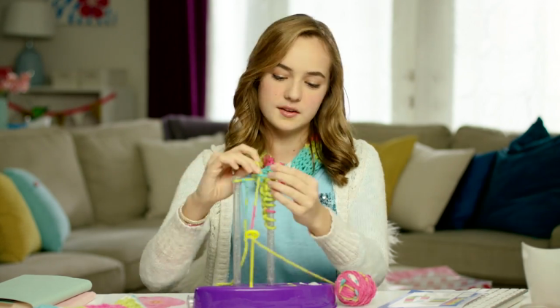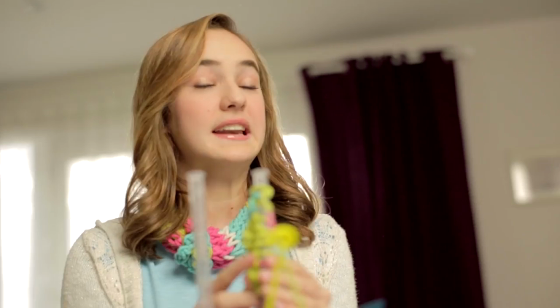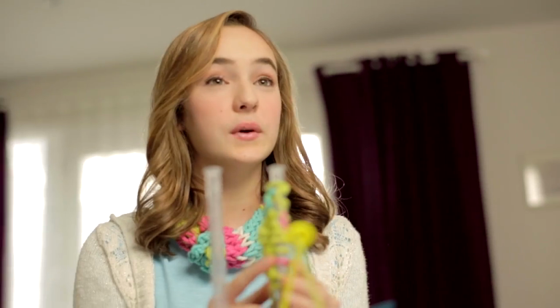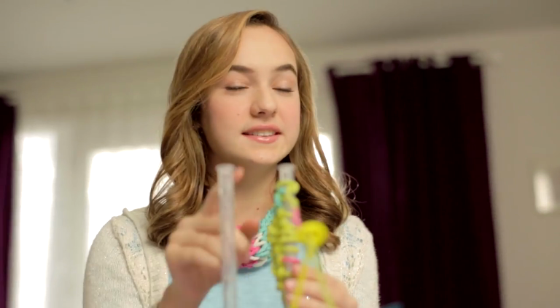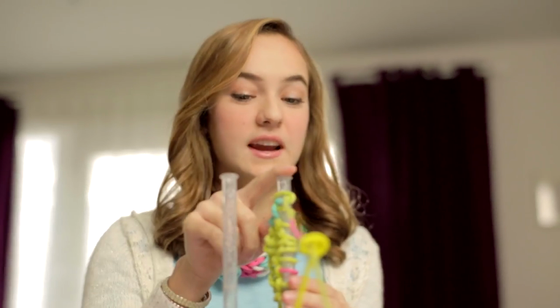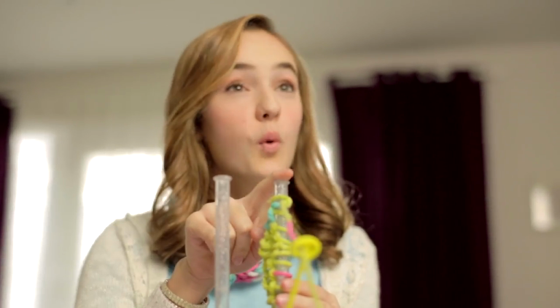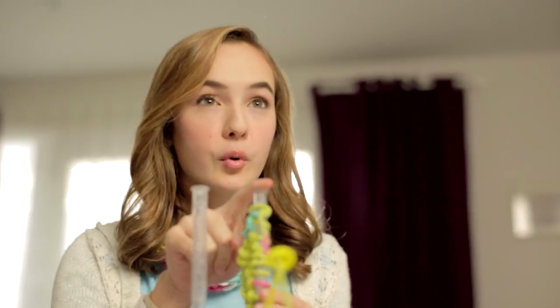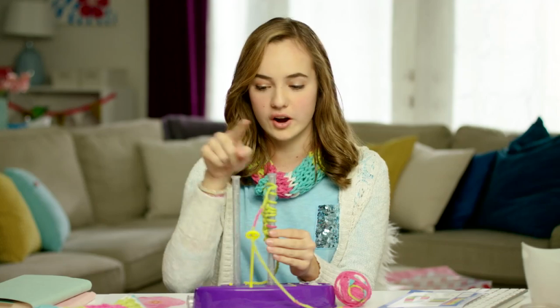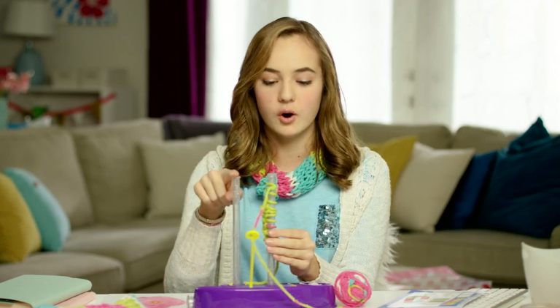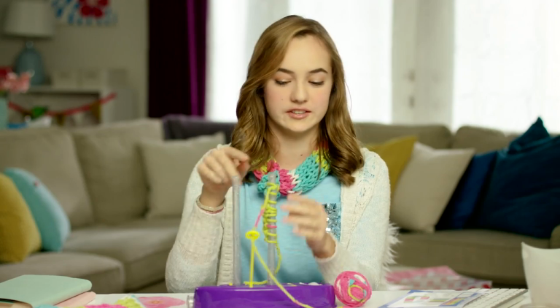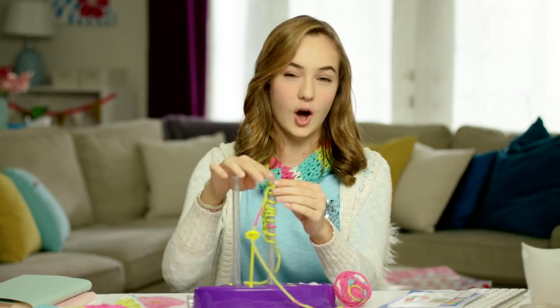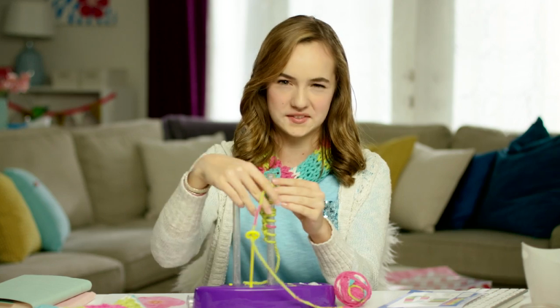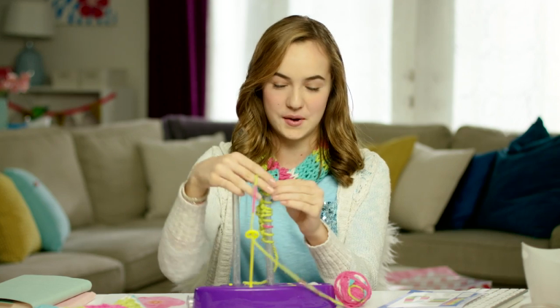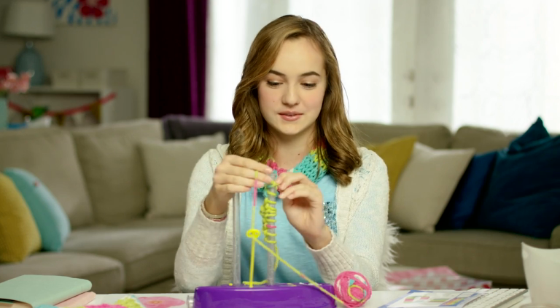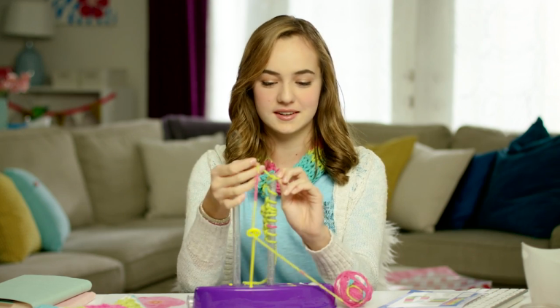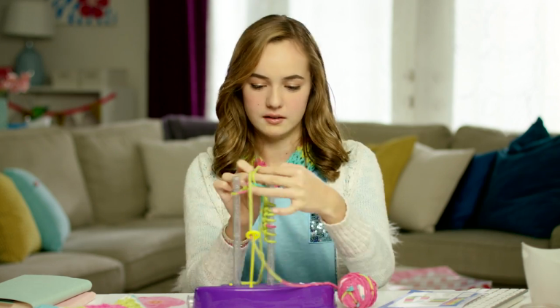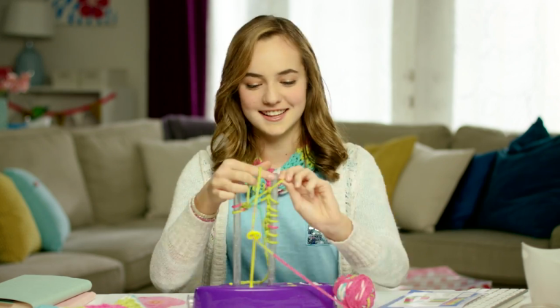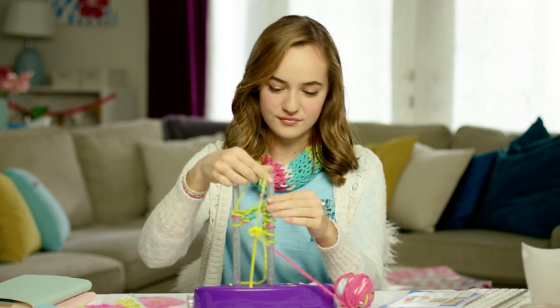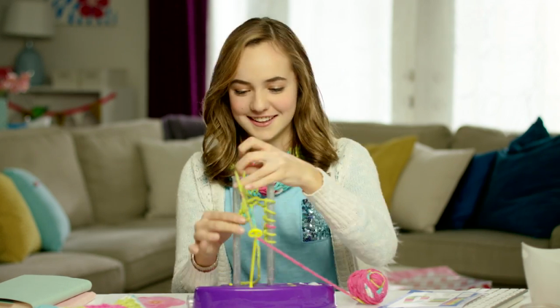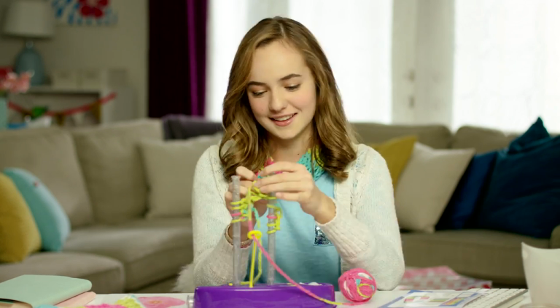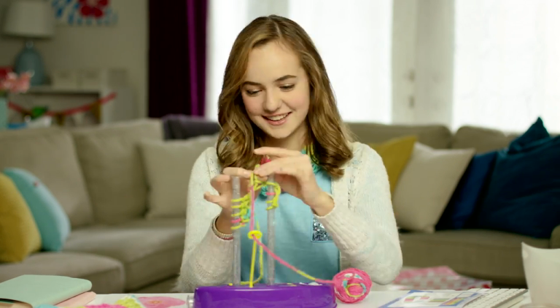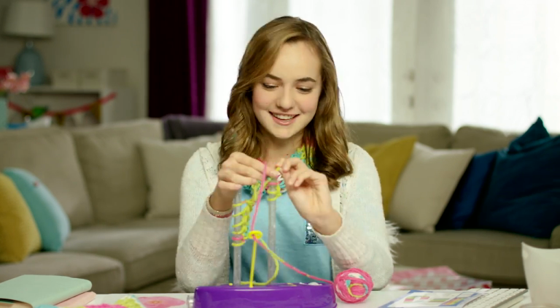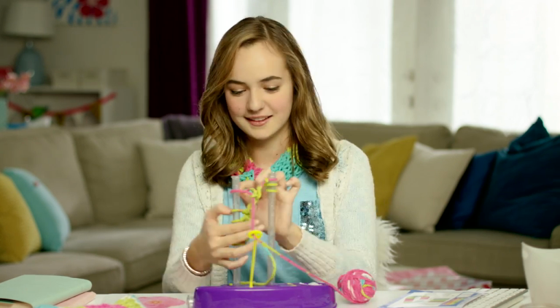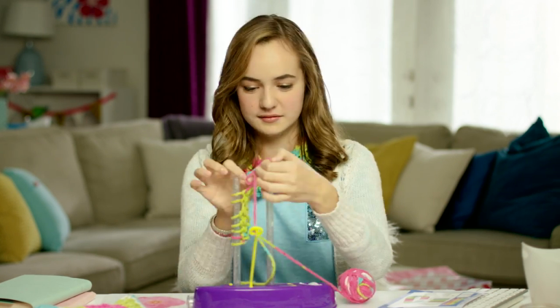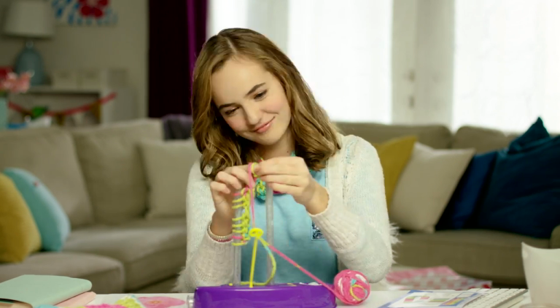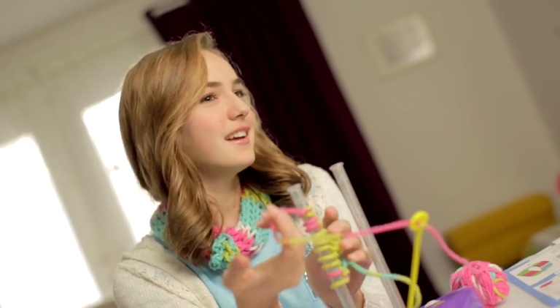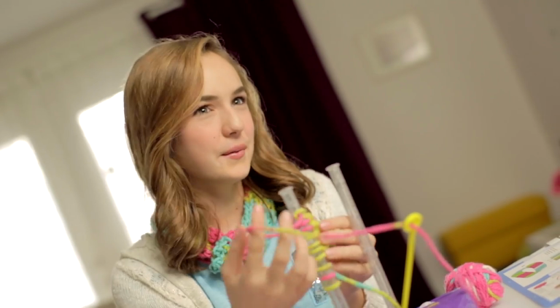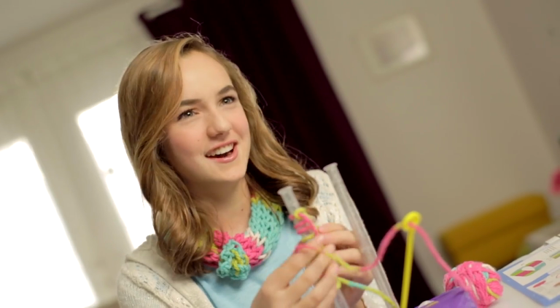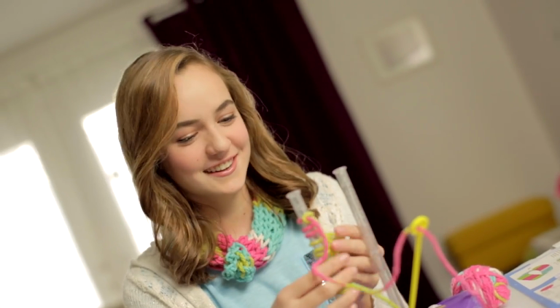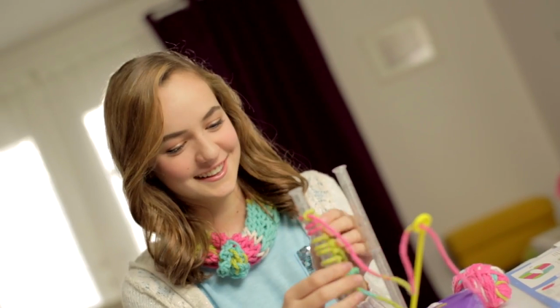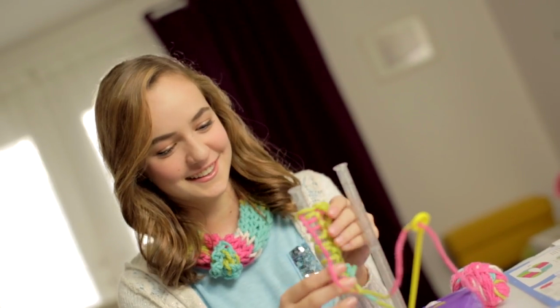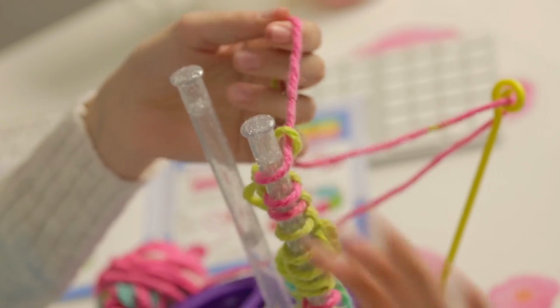Now we need to knit one more row over to the opposite post. There we go.